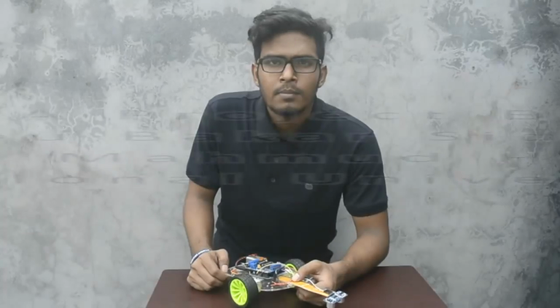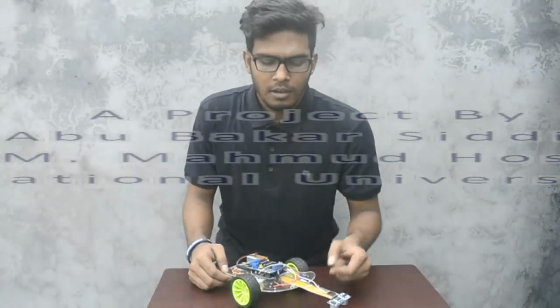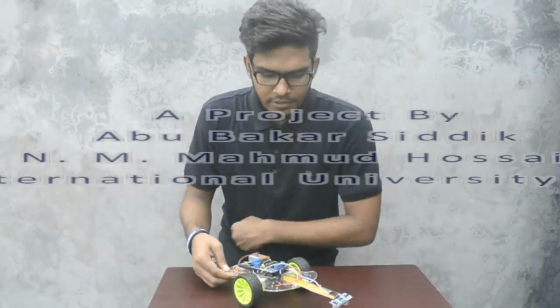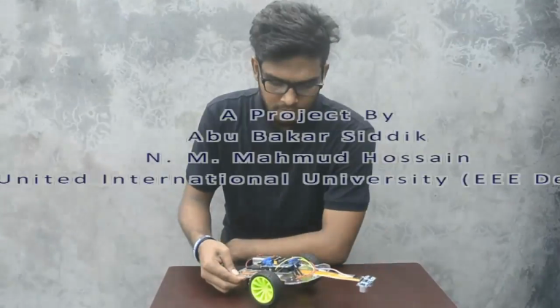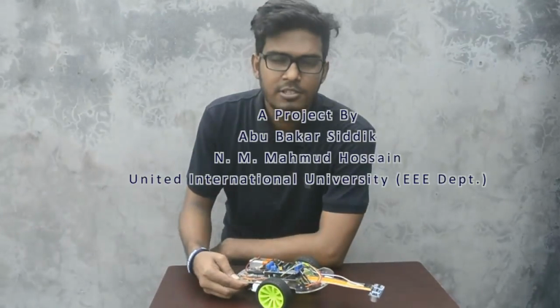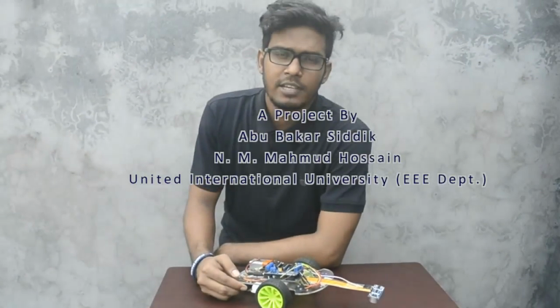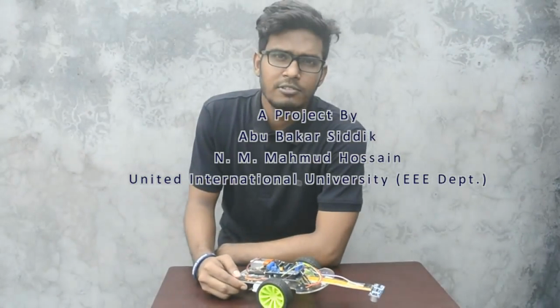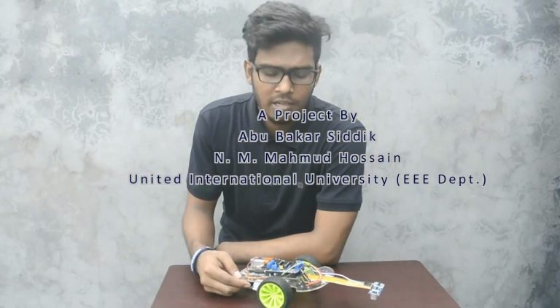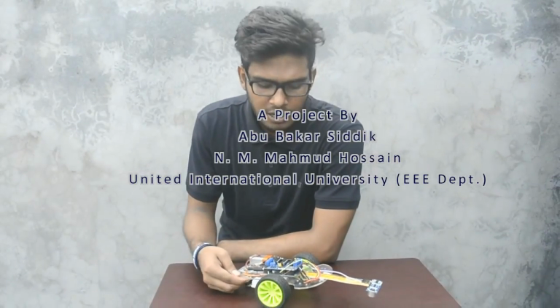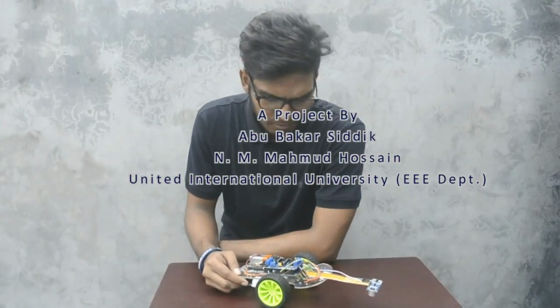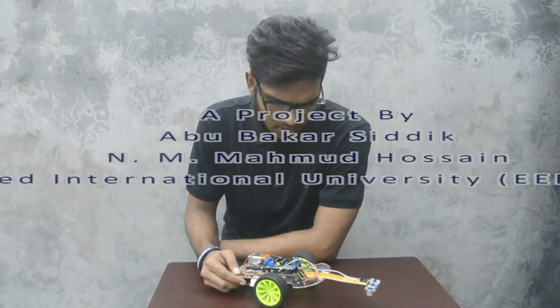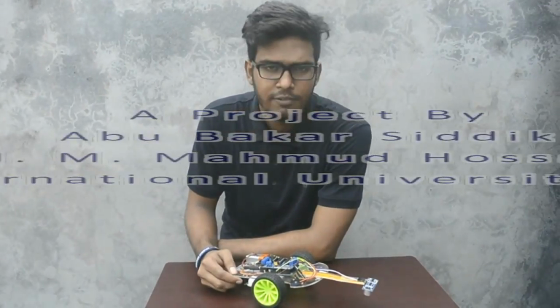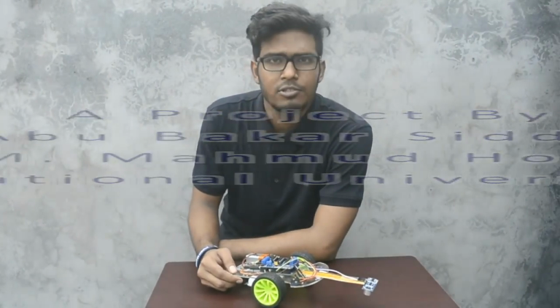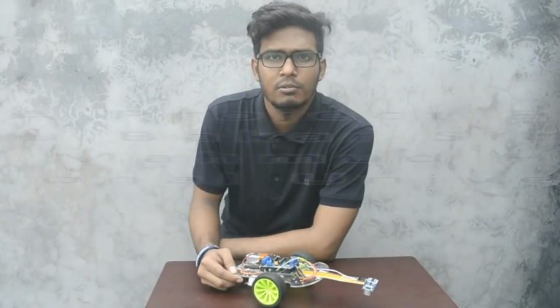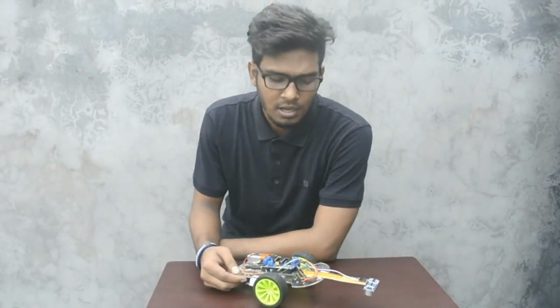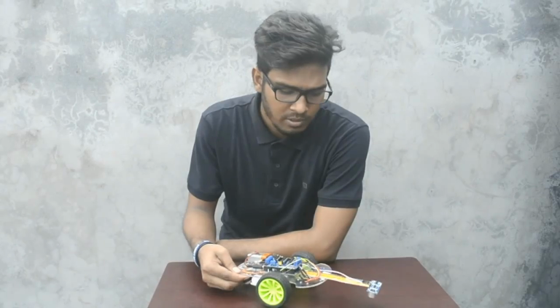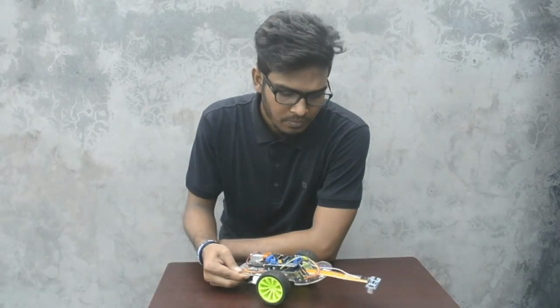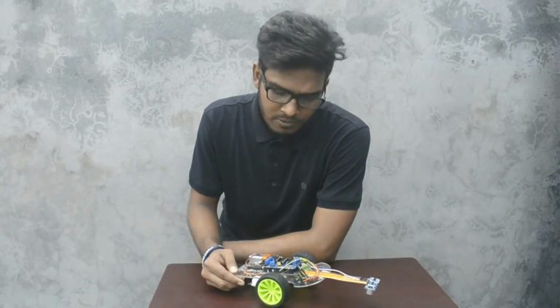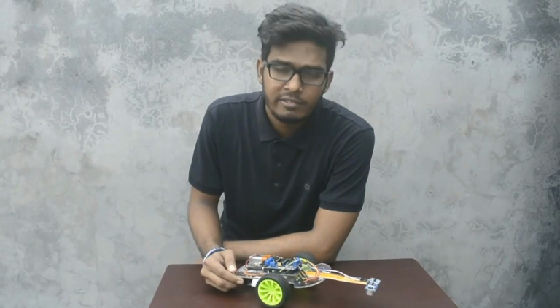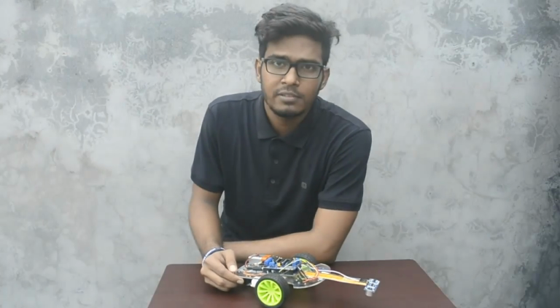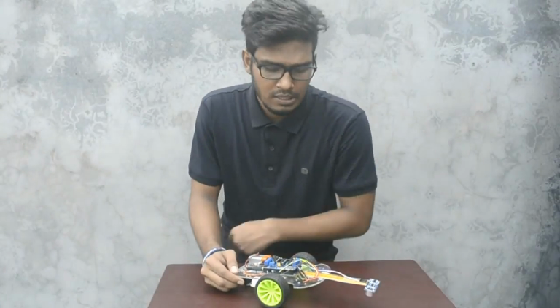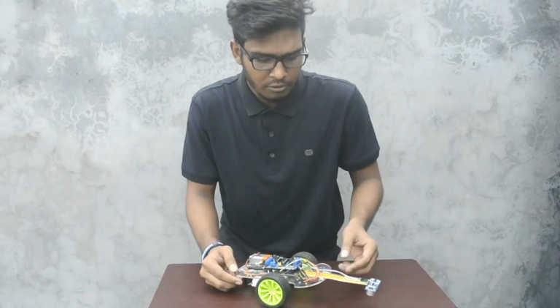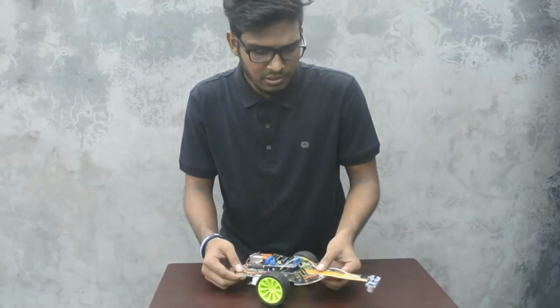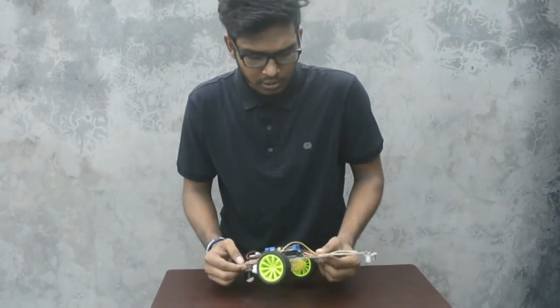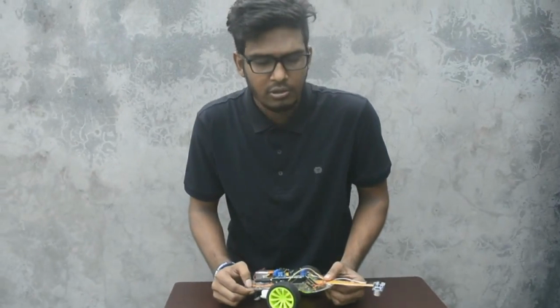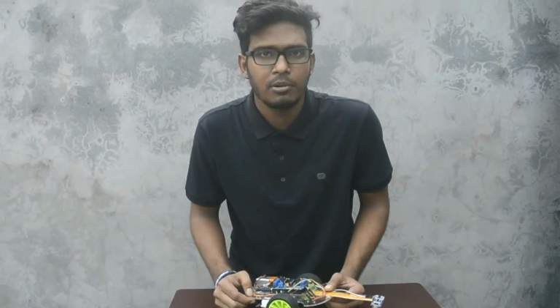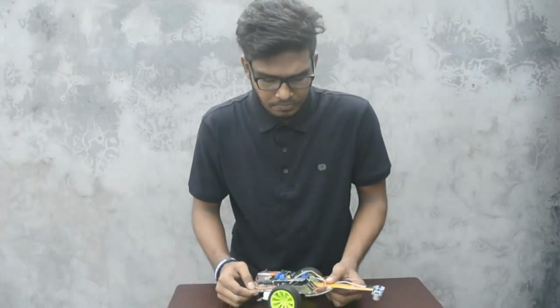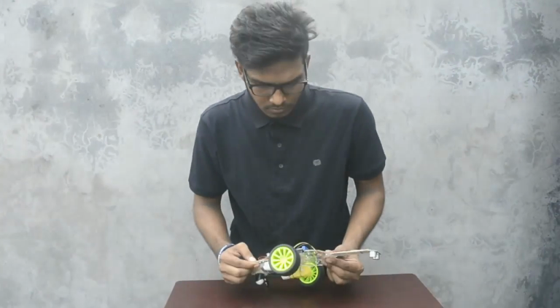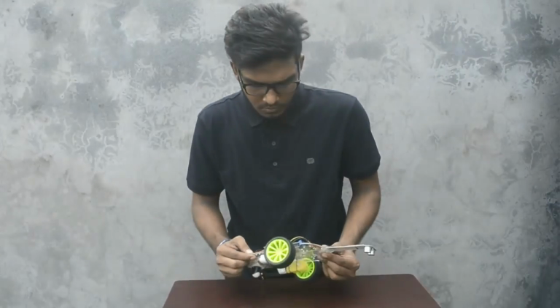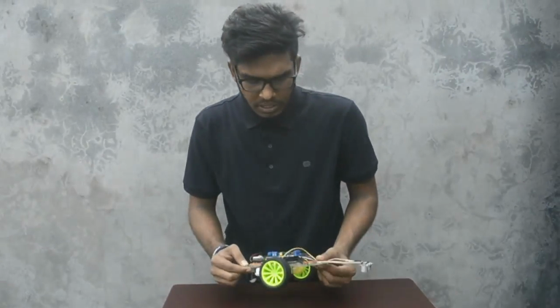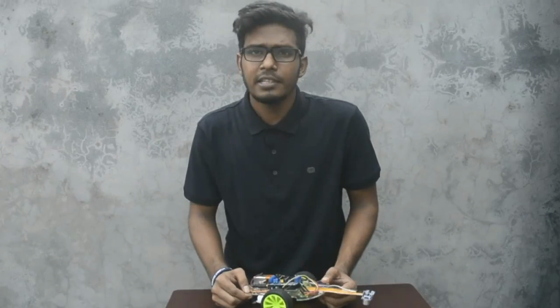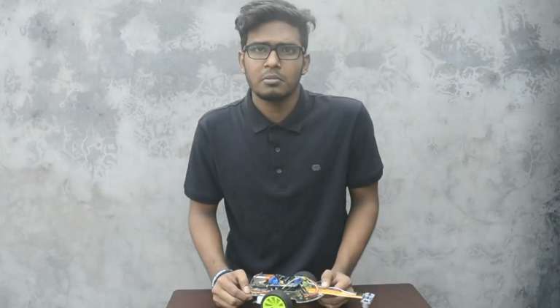Hello viewers, this is our second tutorial regarding Arduino. In our first tutorial, we discussed about obstacle avoiding robot. Now, in this tutorial, we are talking about line-following robot.